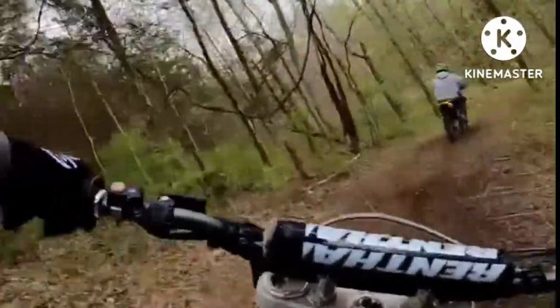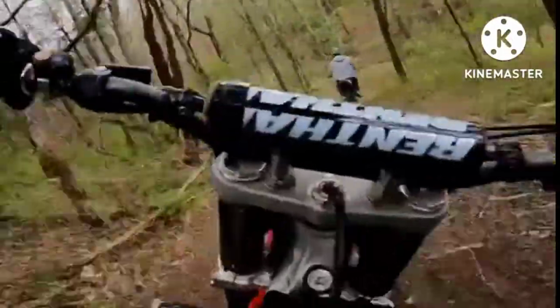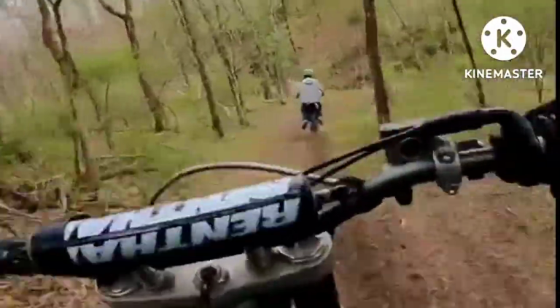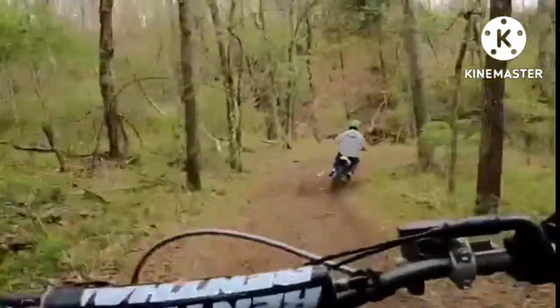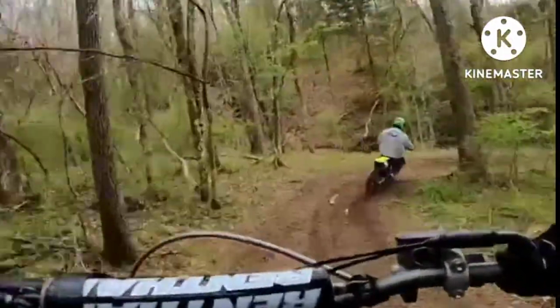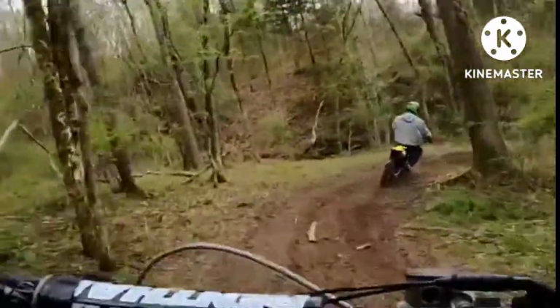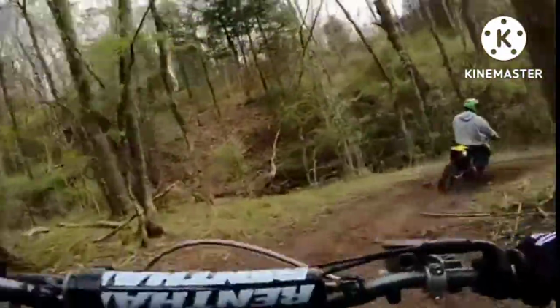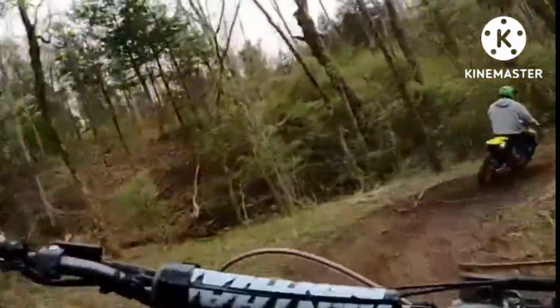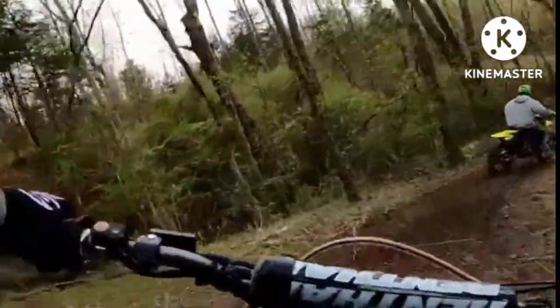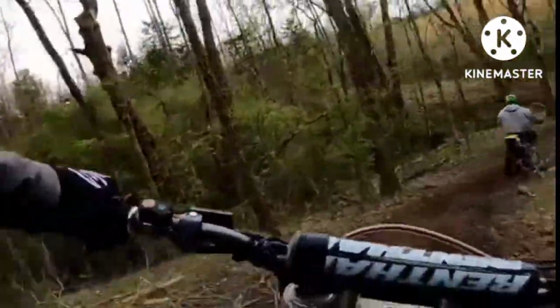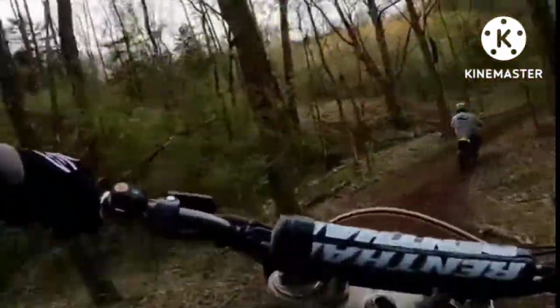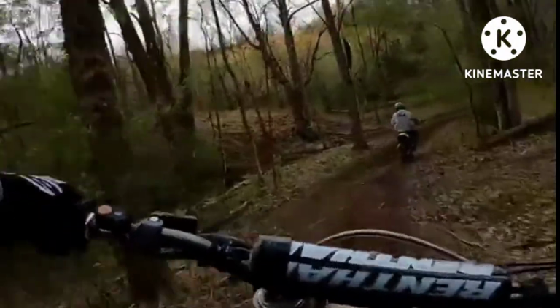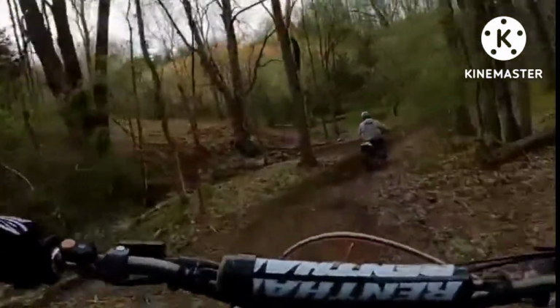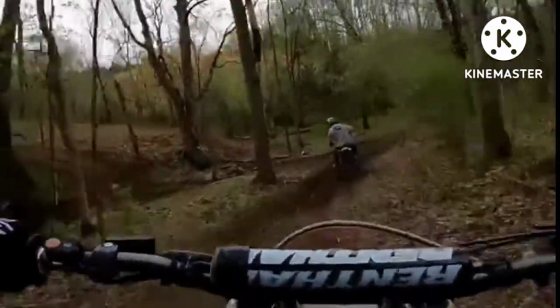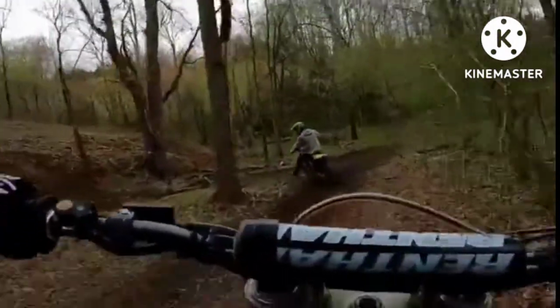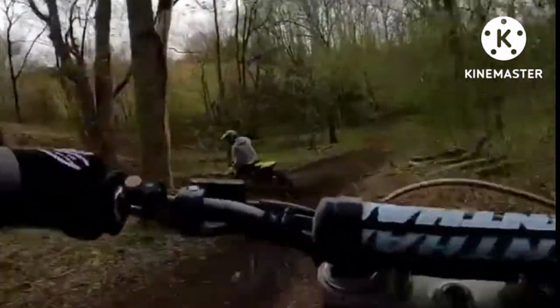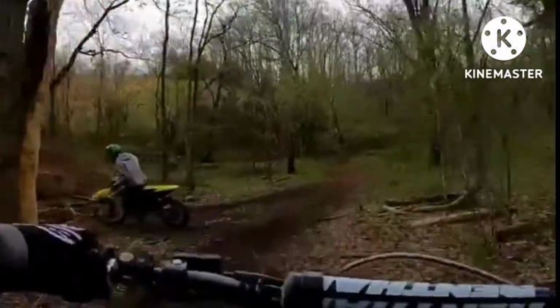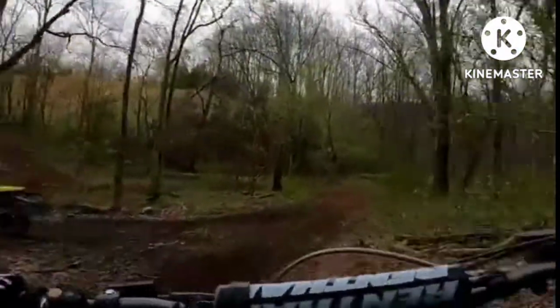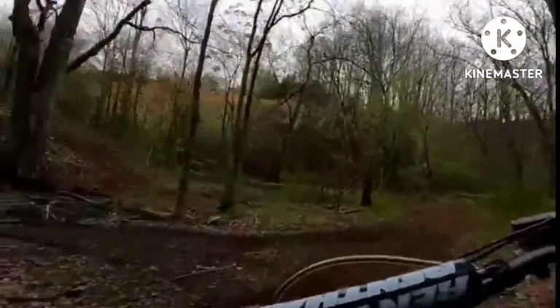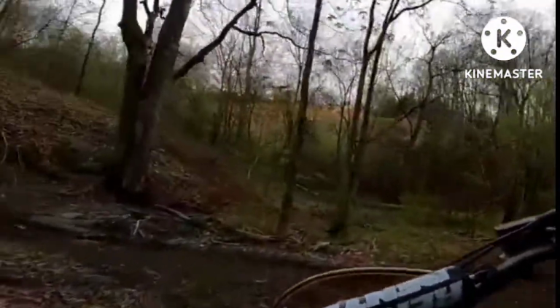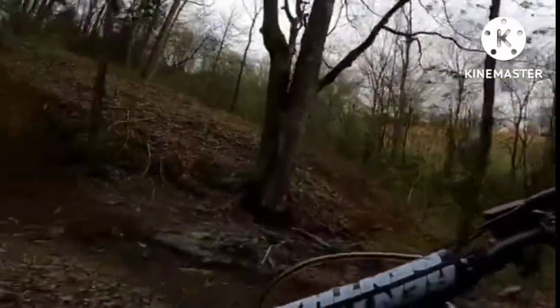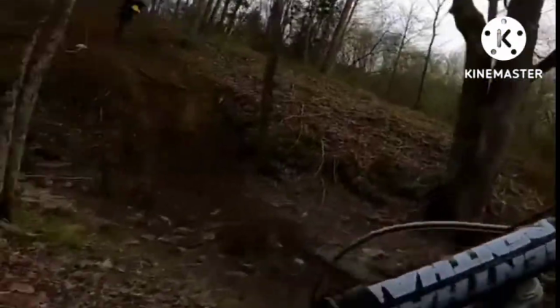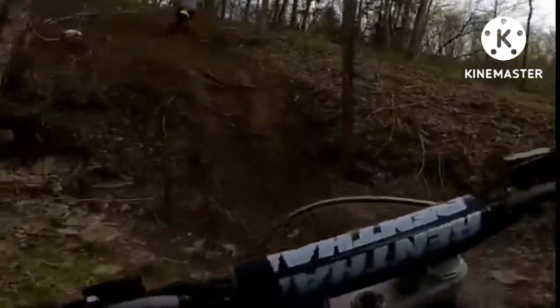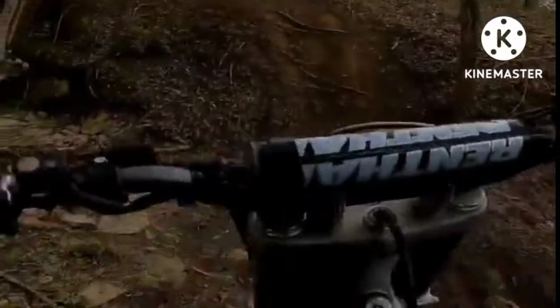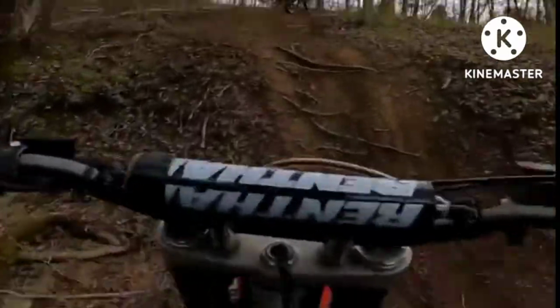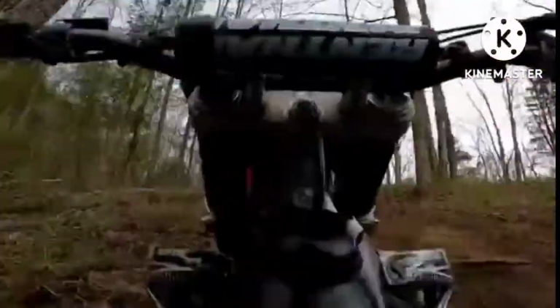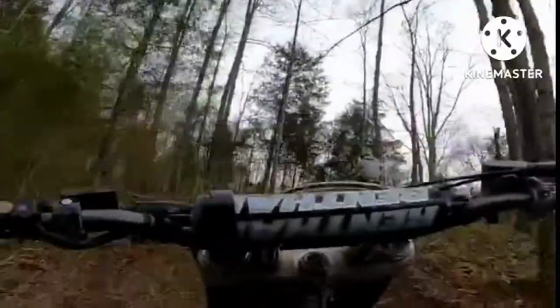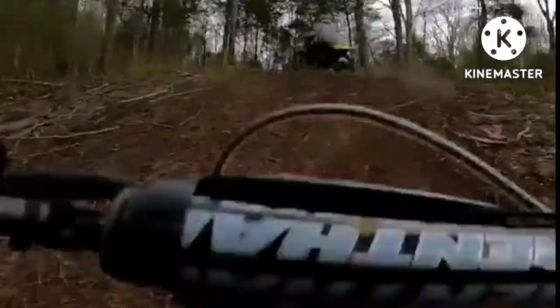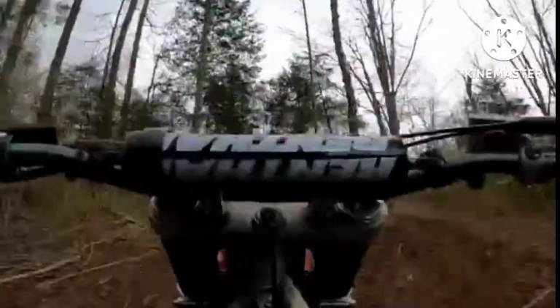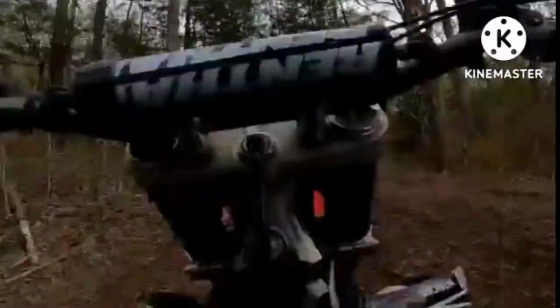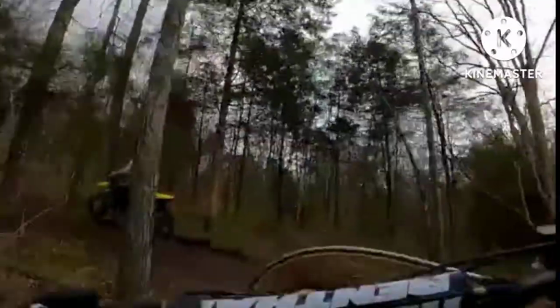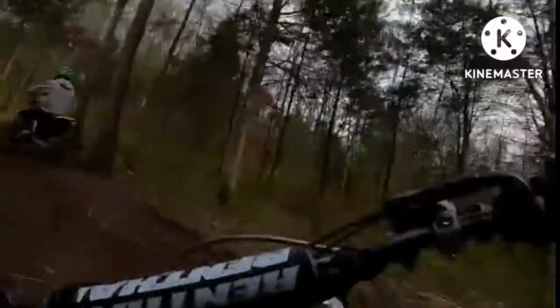Checking the condition of our mountain bike also allows maintenance of its good condition and, consequently, the longevity of the material. In this video we will address the most common checks that you should pay attention to.